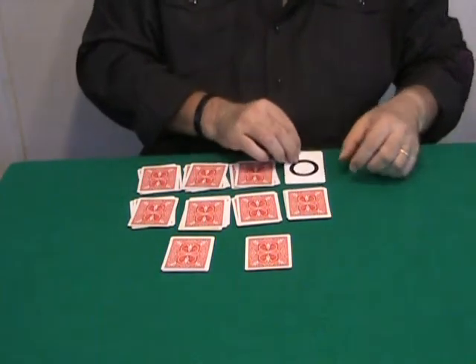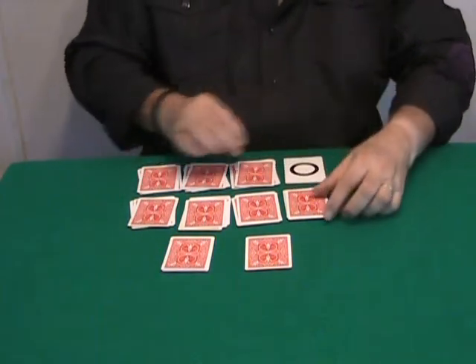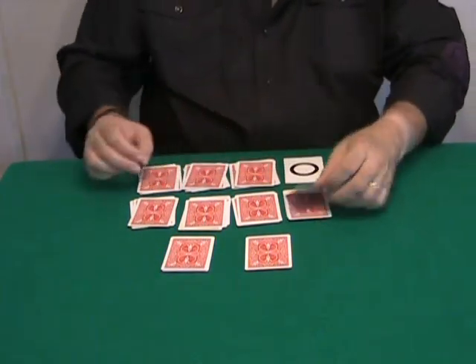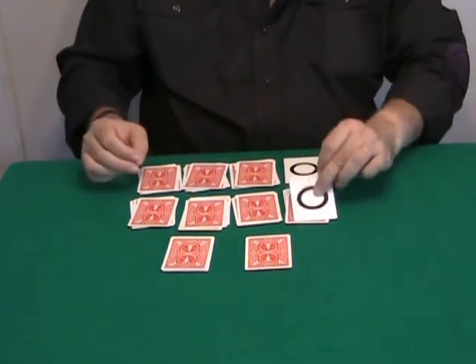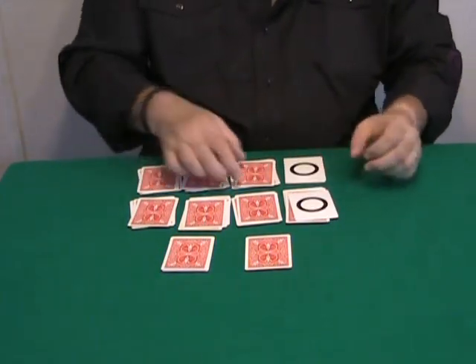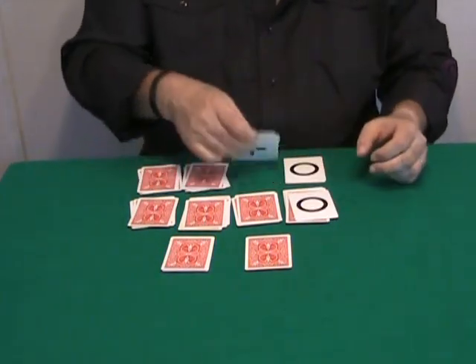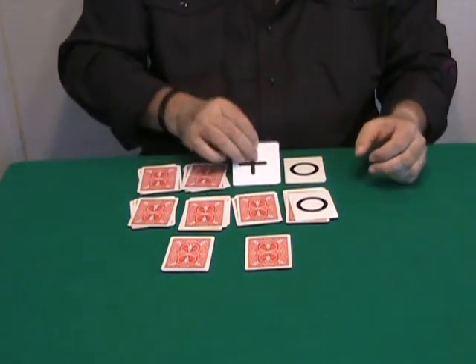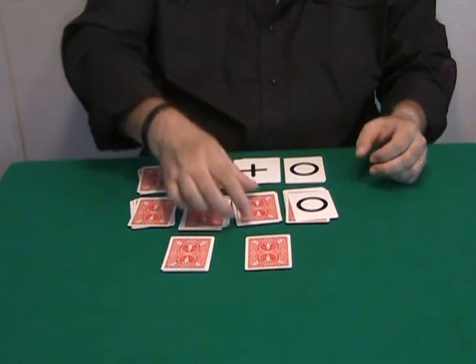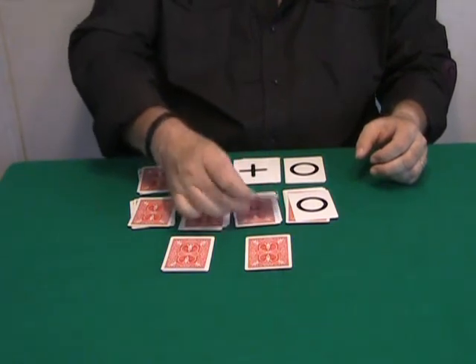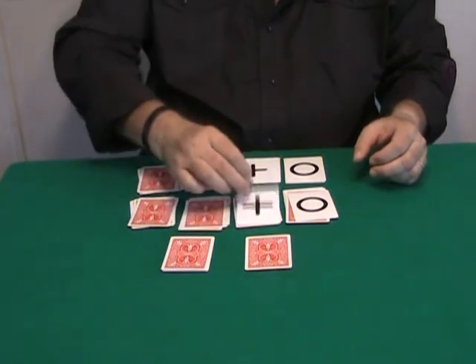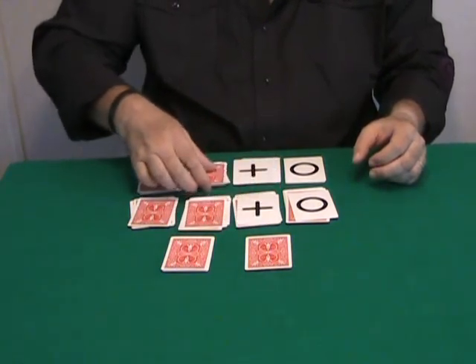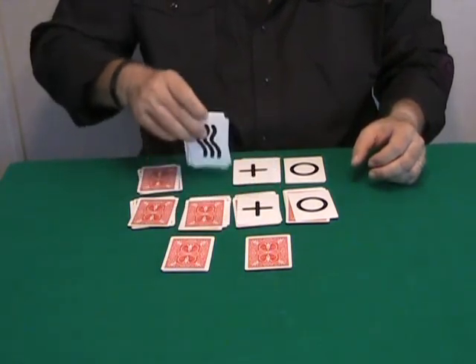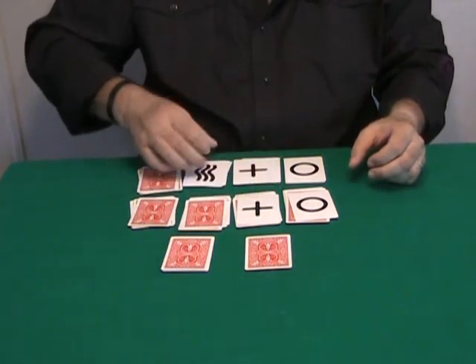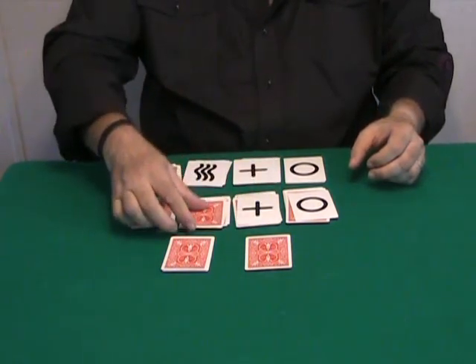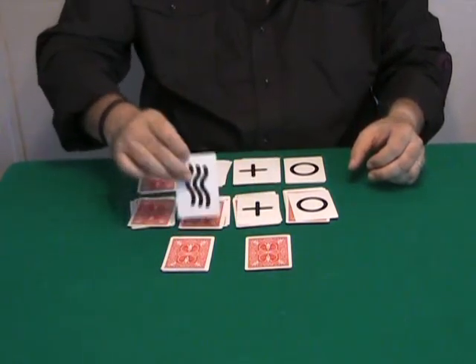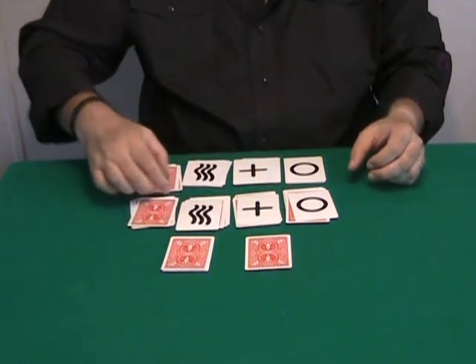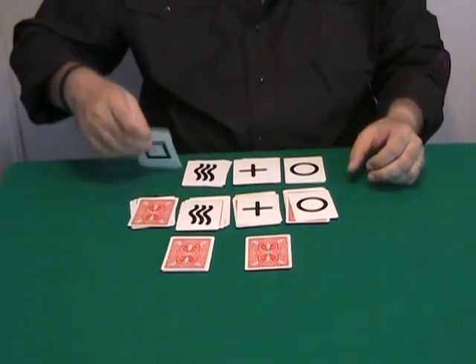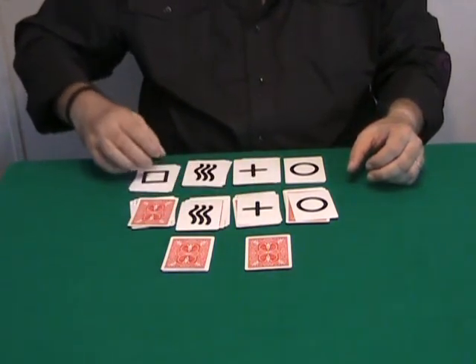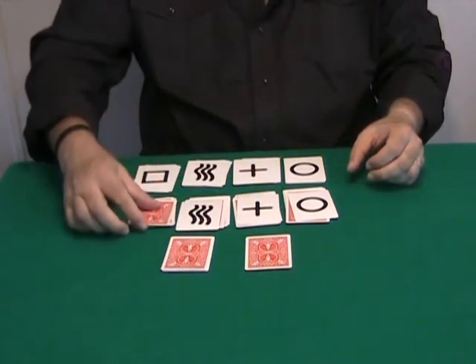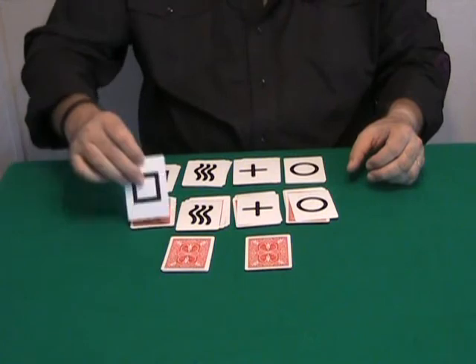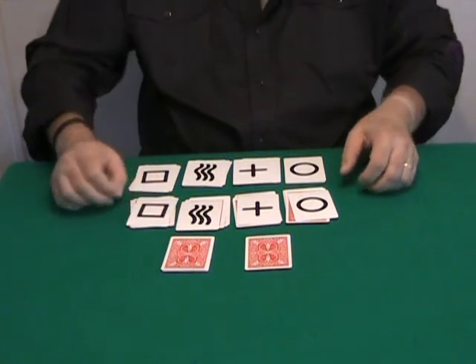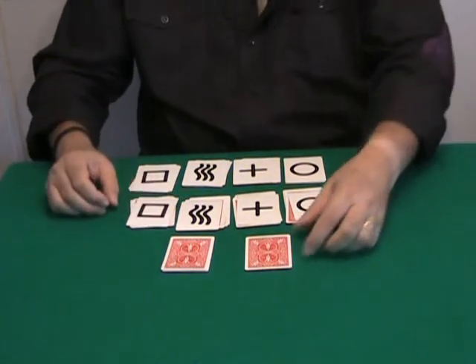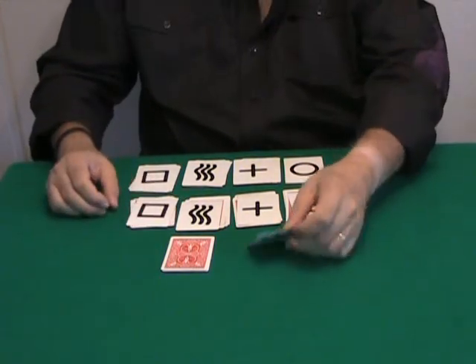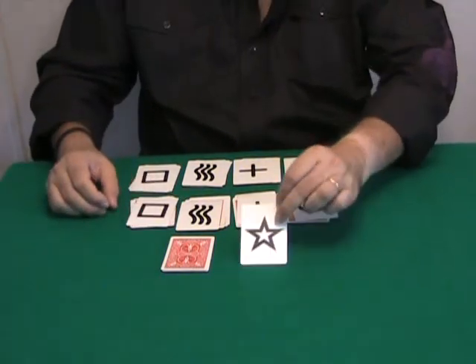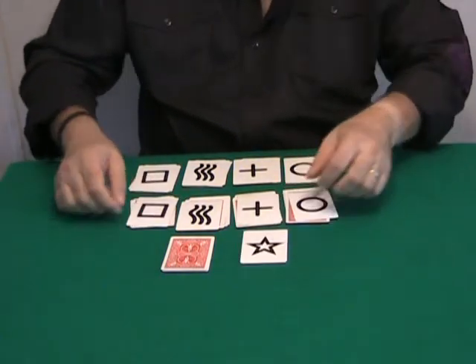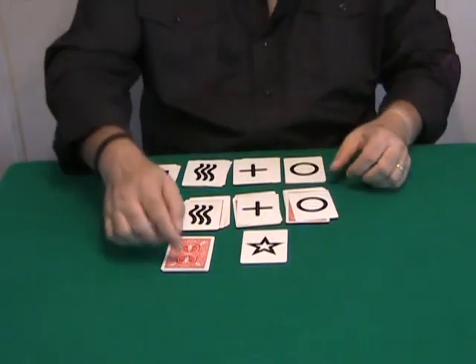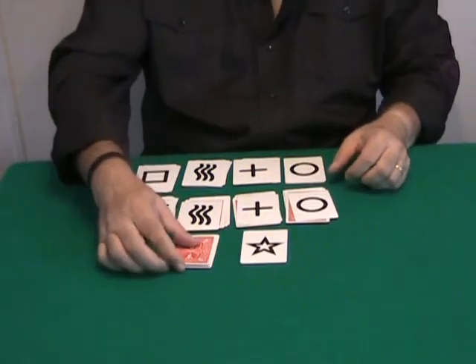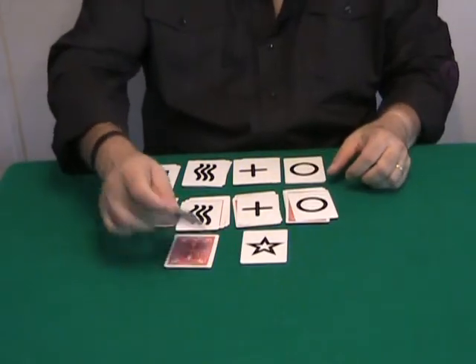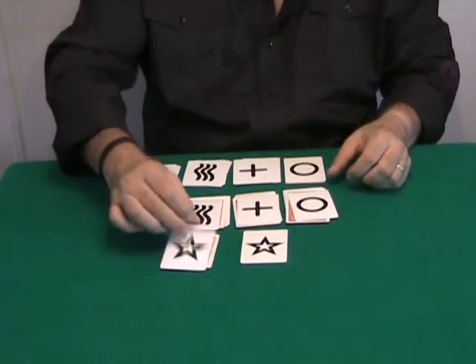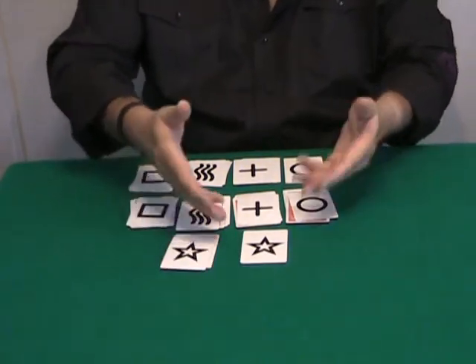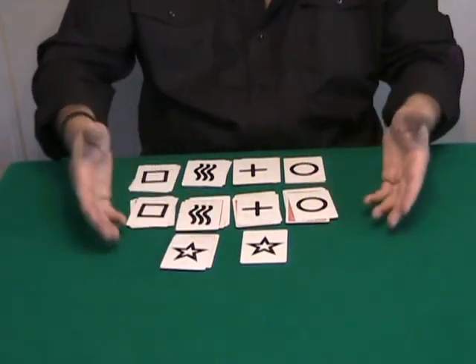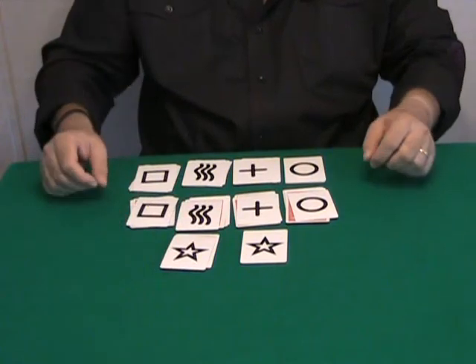Watch very carefully — turn over this card and this card, this packet and this card, this packet. They are all matching. This is your card, and the card on top matches as well.